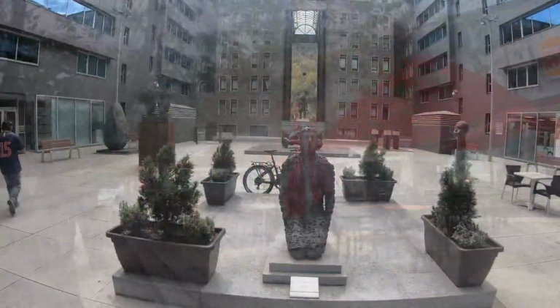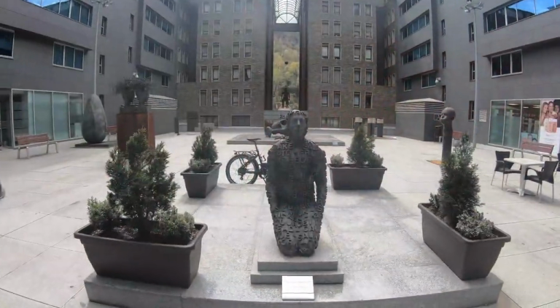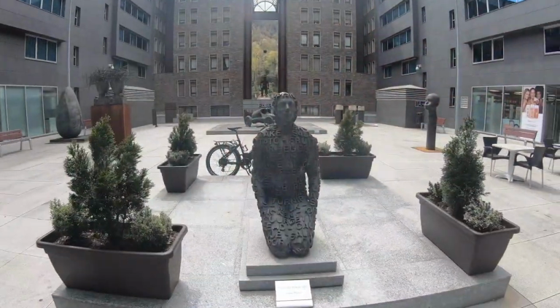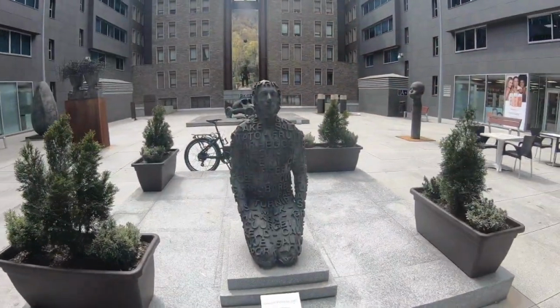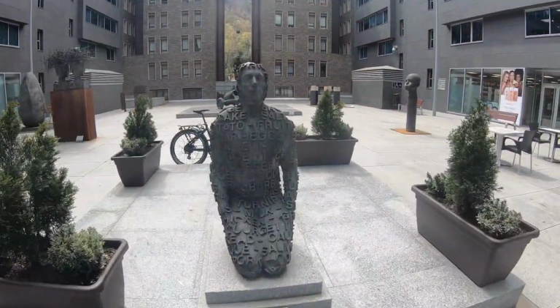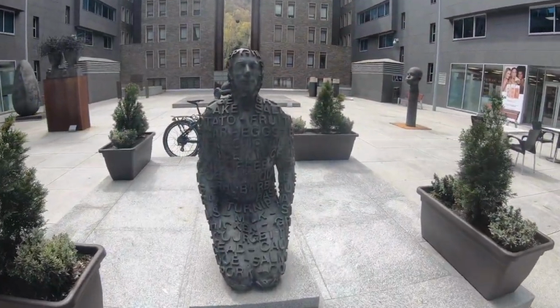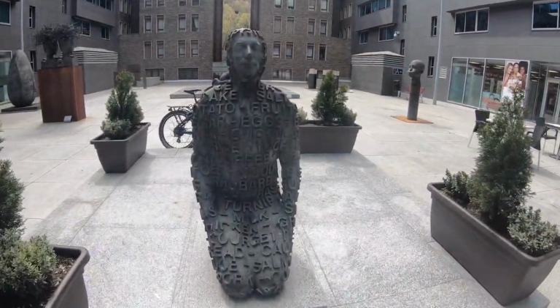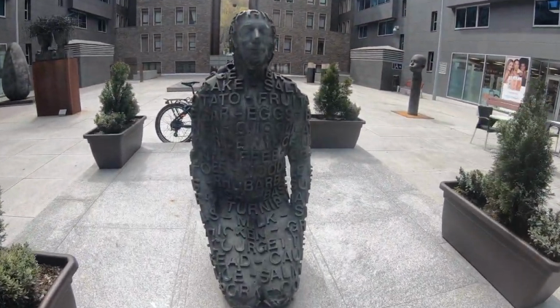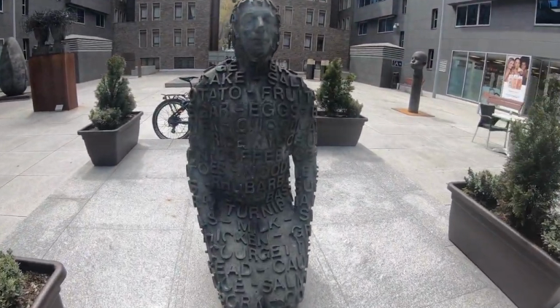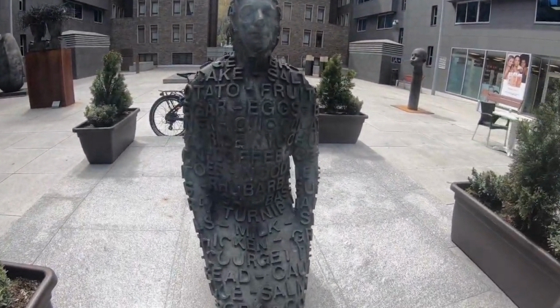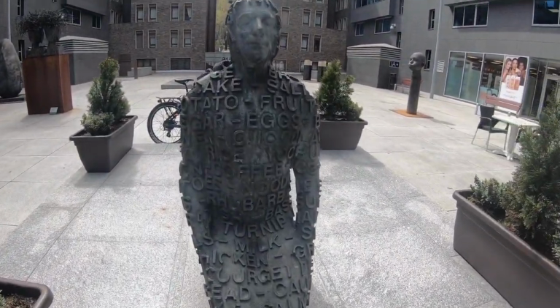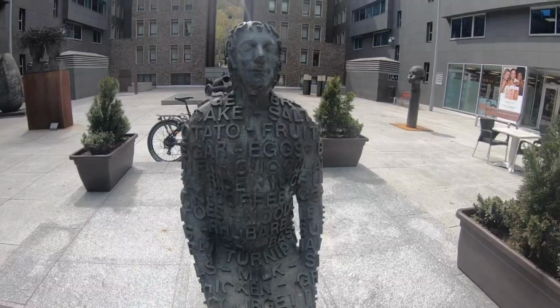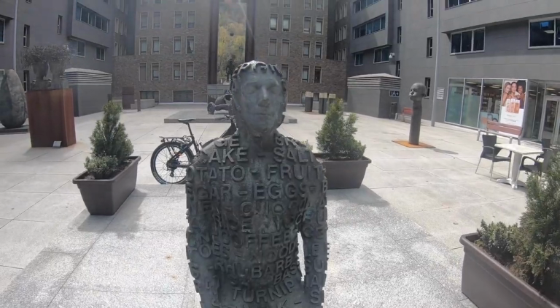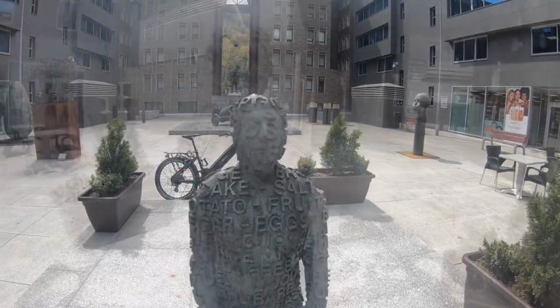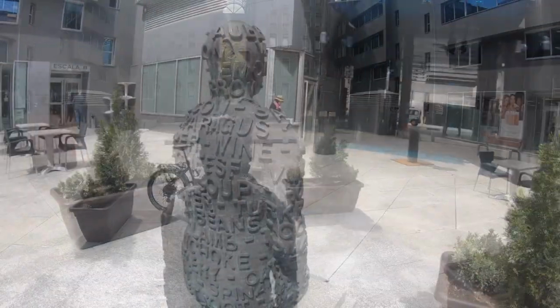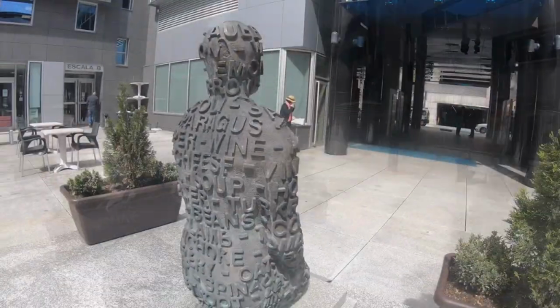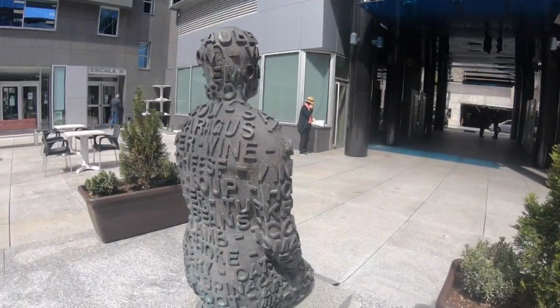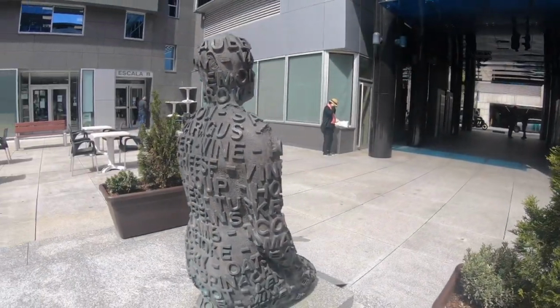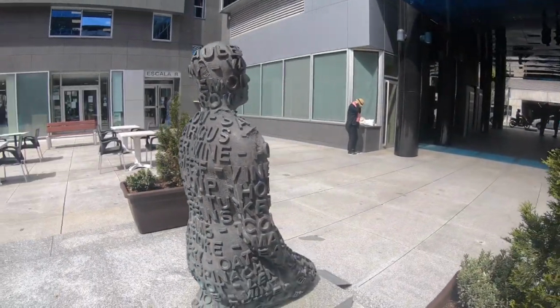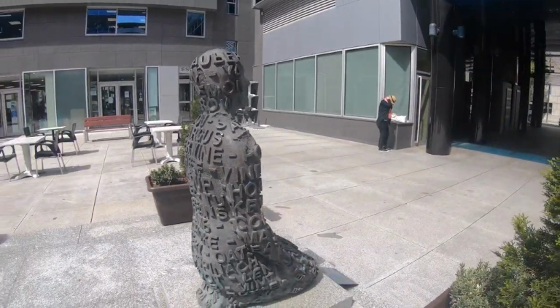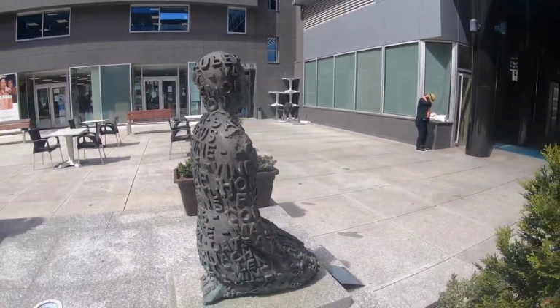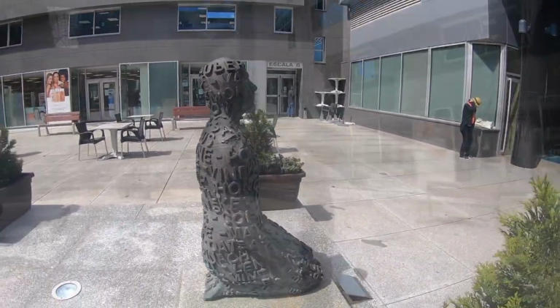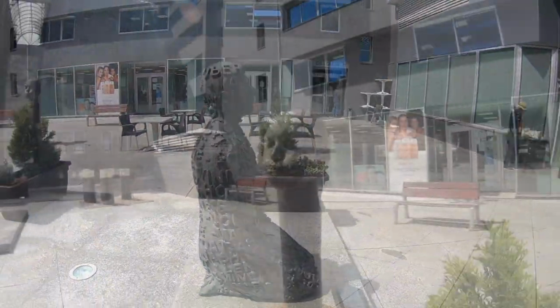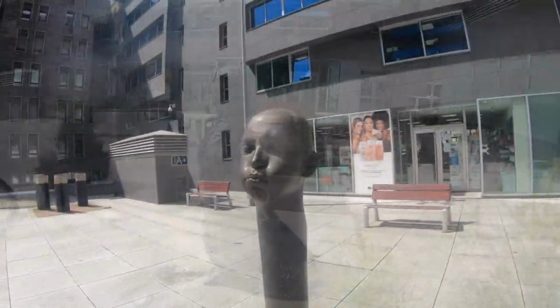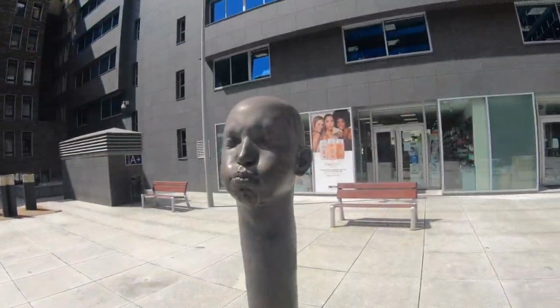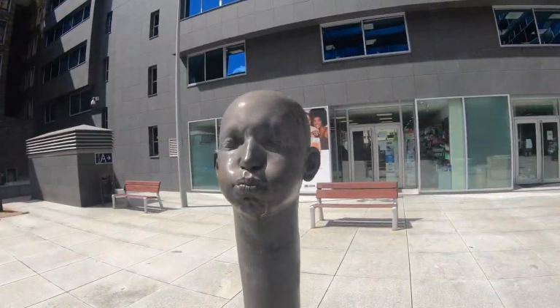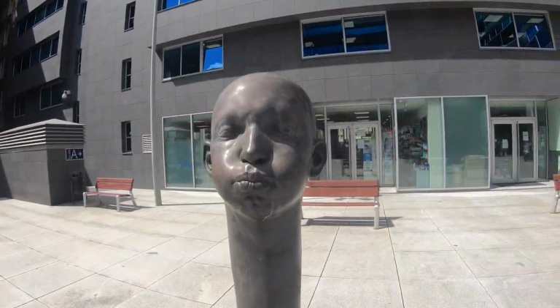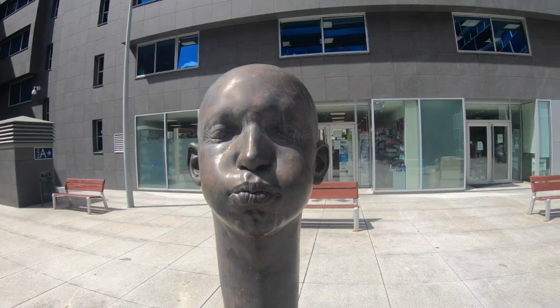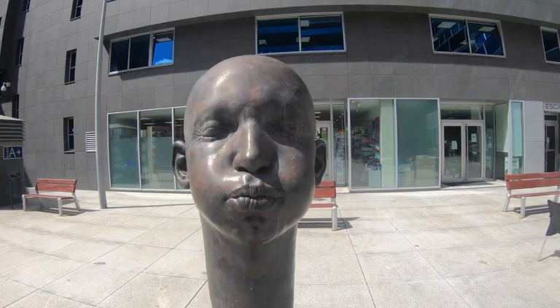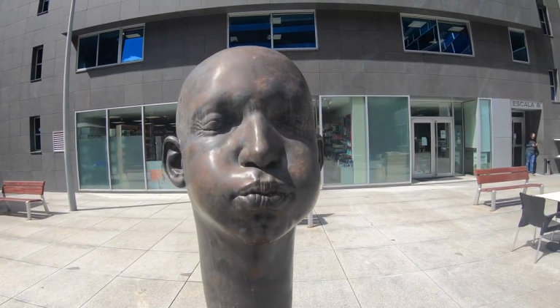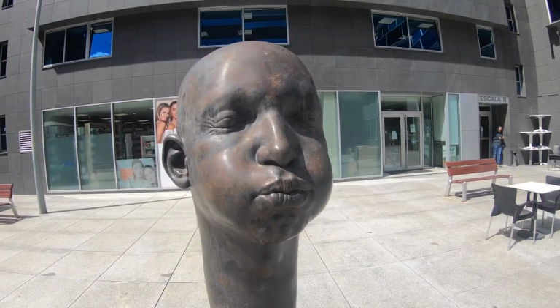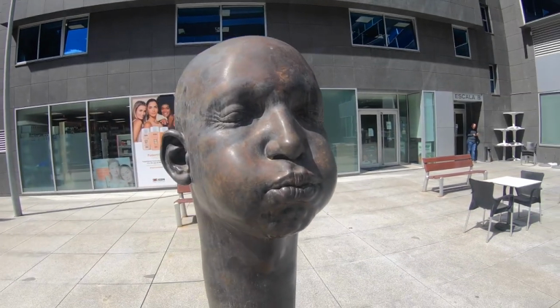The Alphabet Man. Look at that guy, all full of alphabets. Even in the back, he's tatted up with alphabets. Neat sculpture of a man.